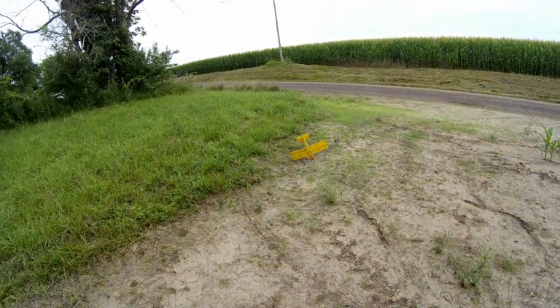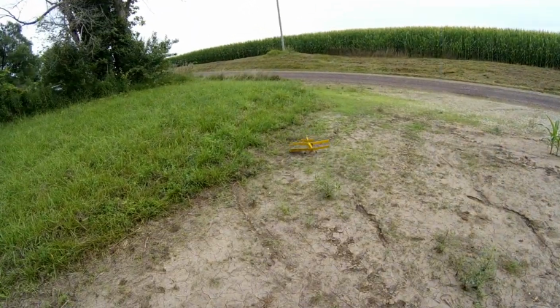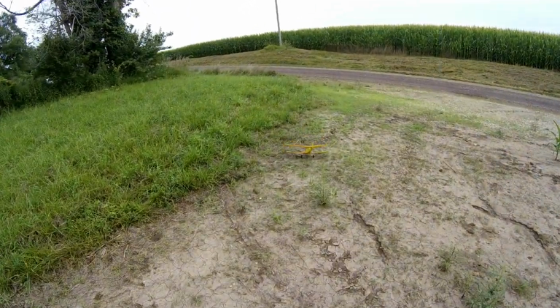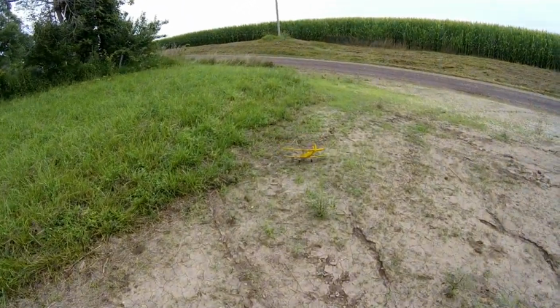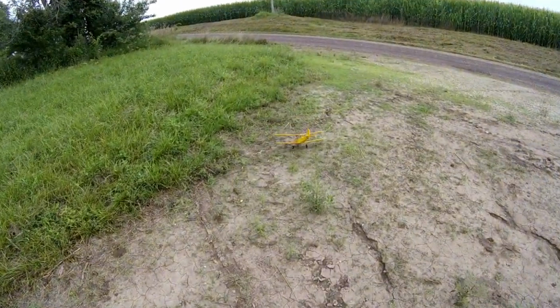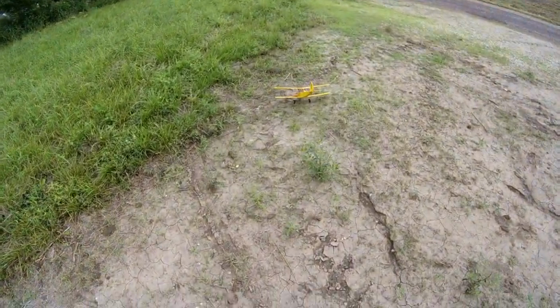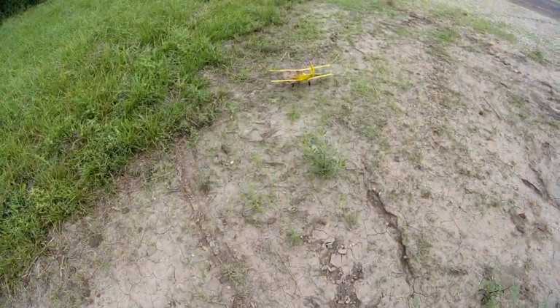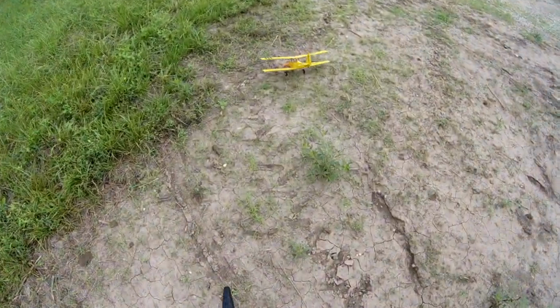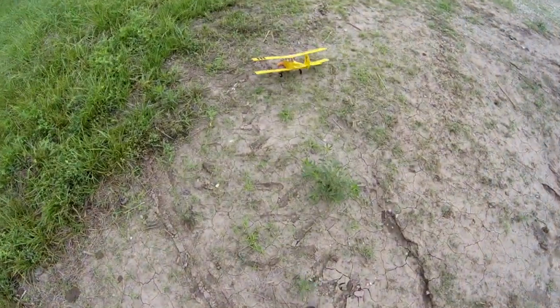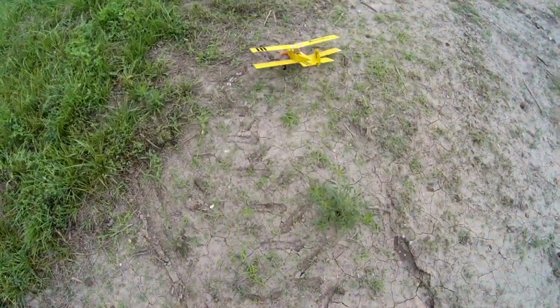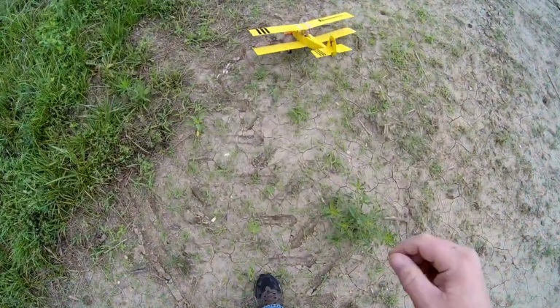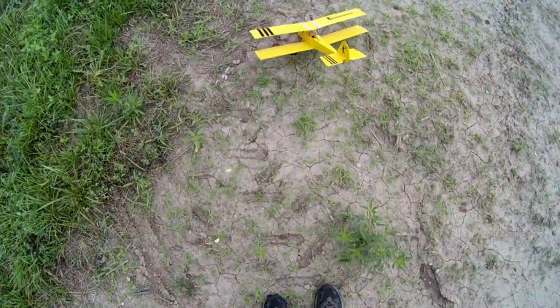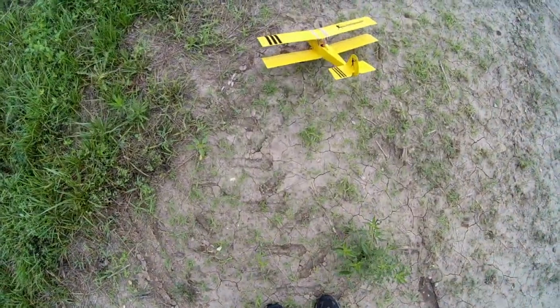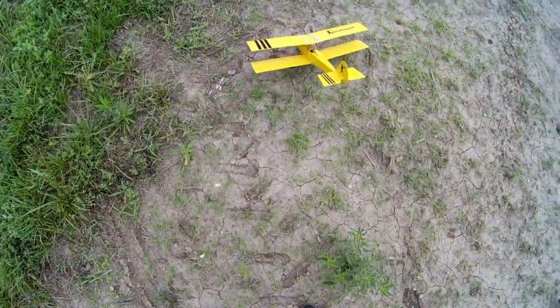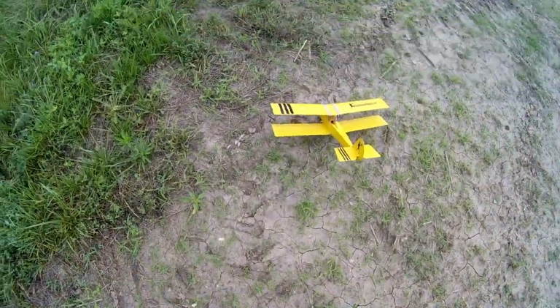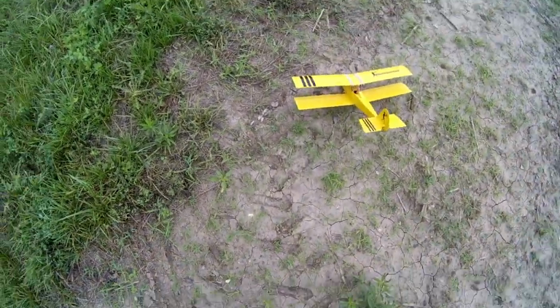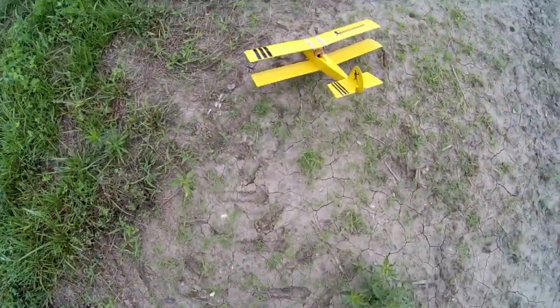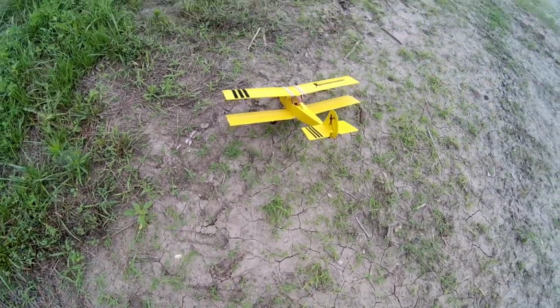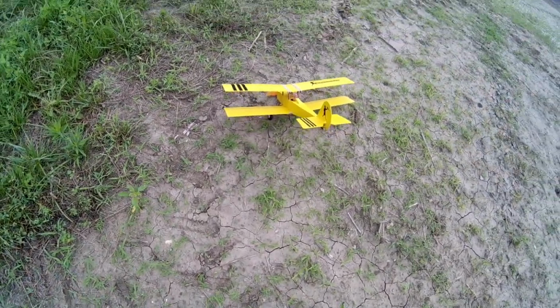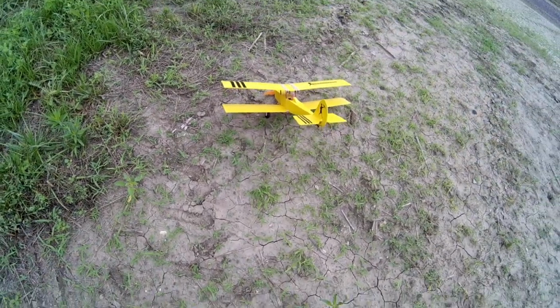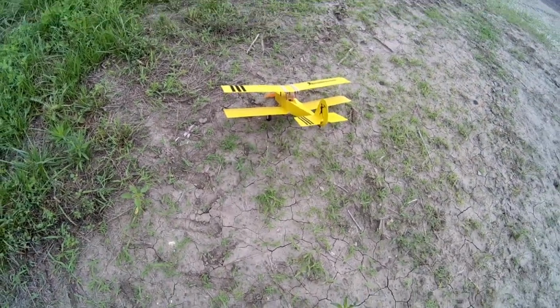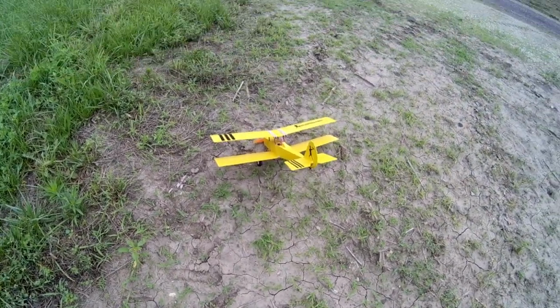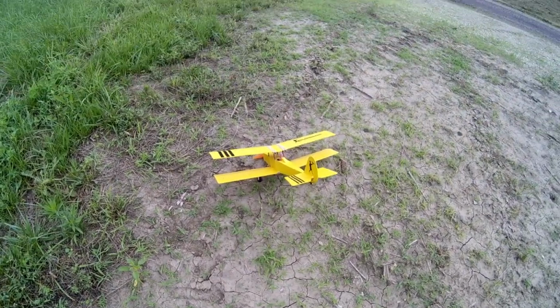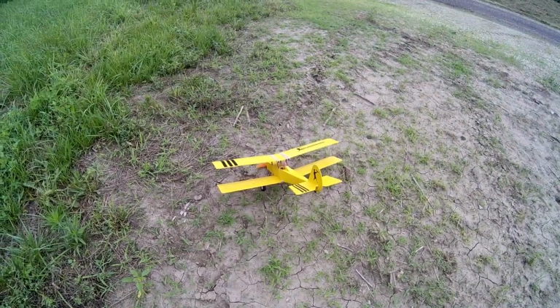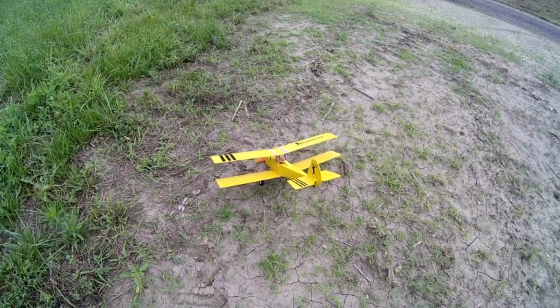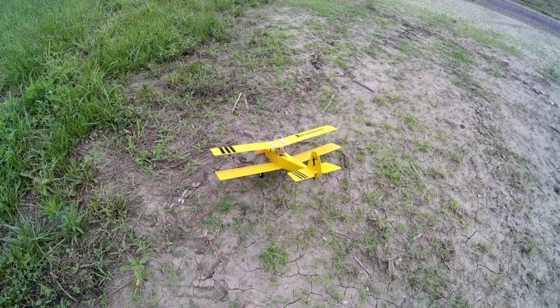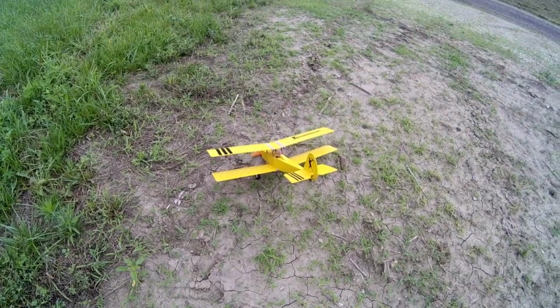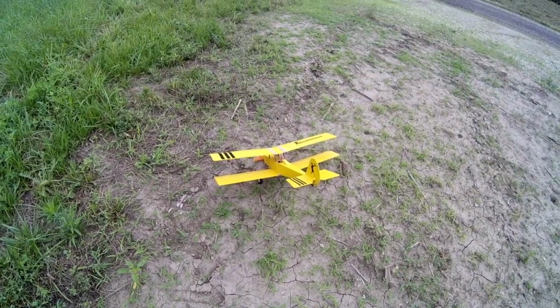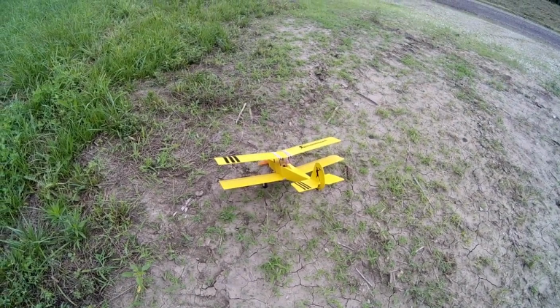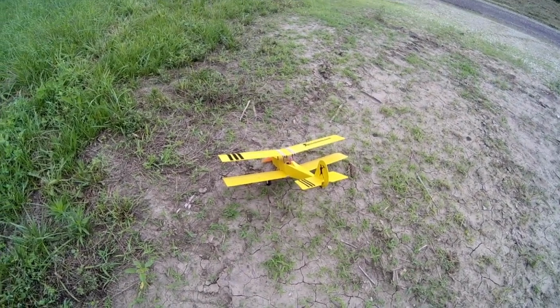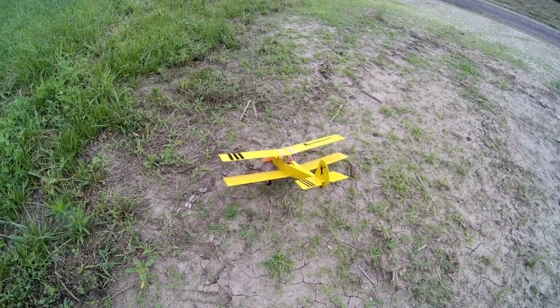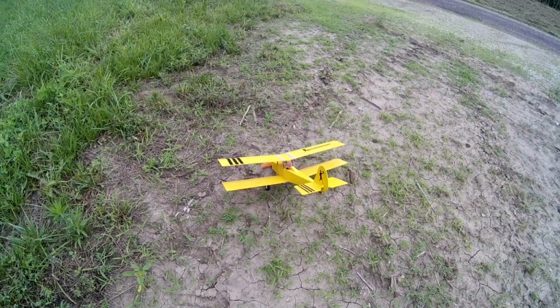Almost made it on the wheels. Alright, quick test flight — Willy Nillies Honker Bike 250, test flight, good to go.